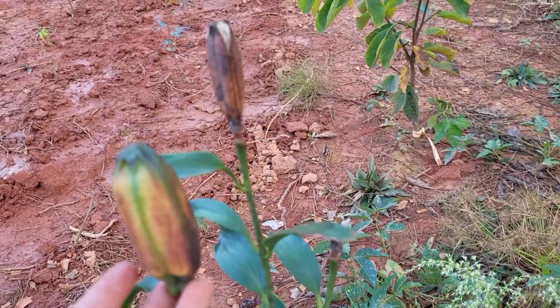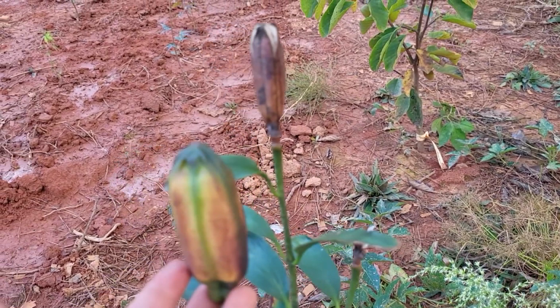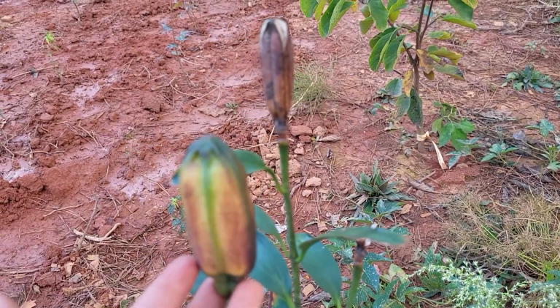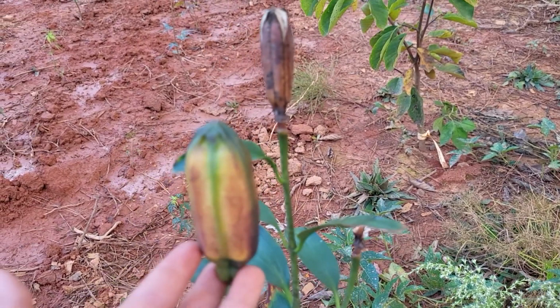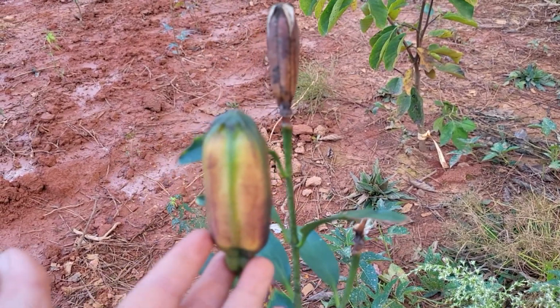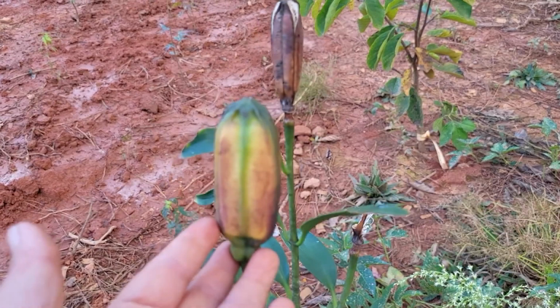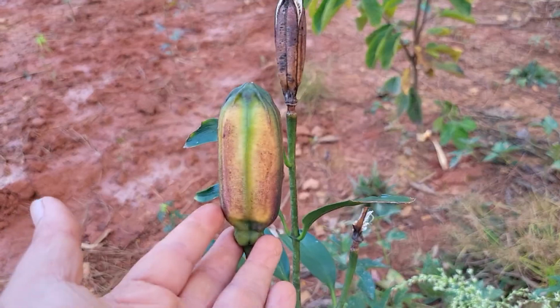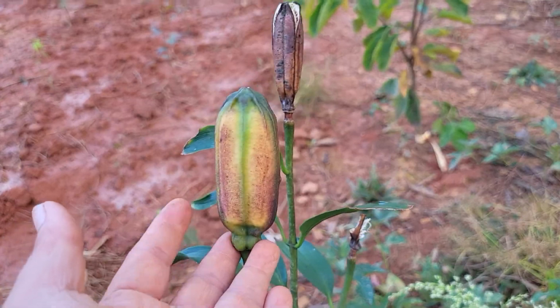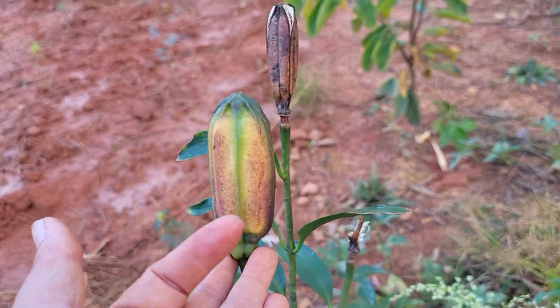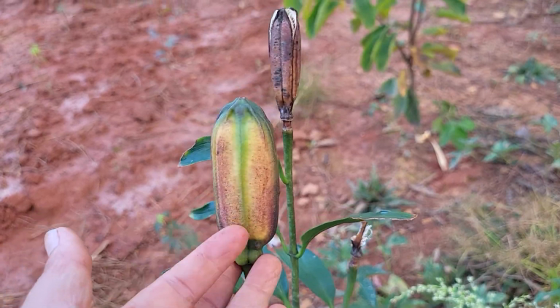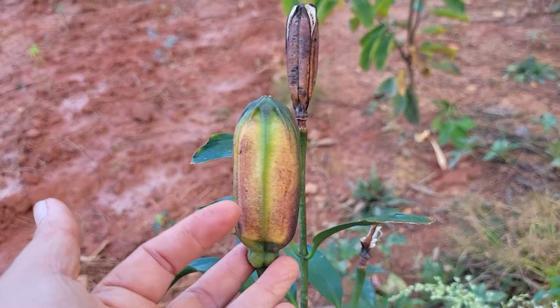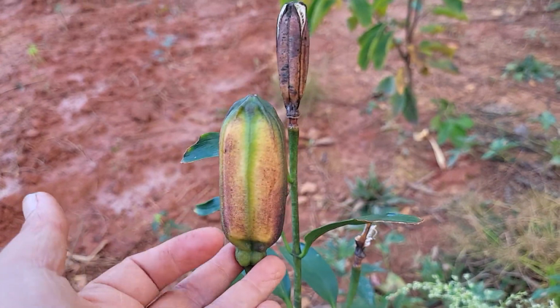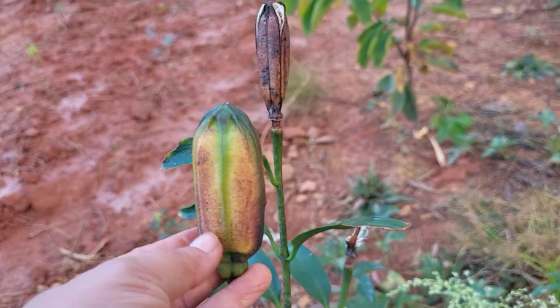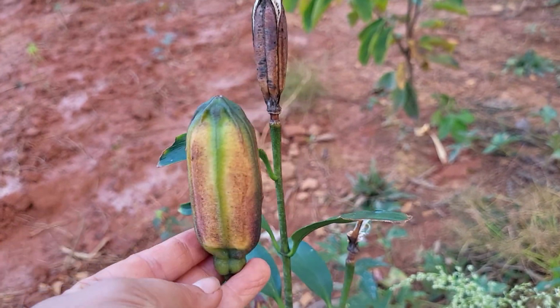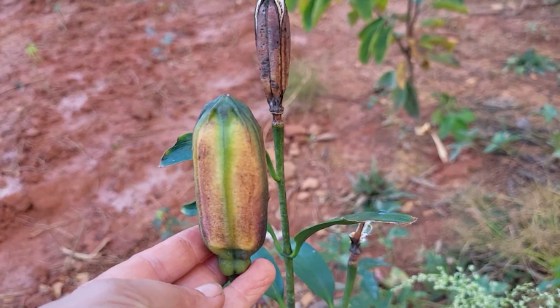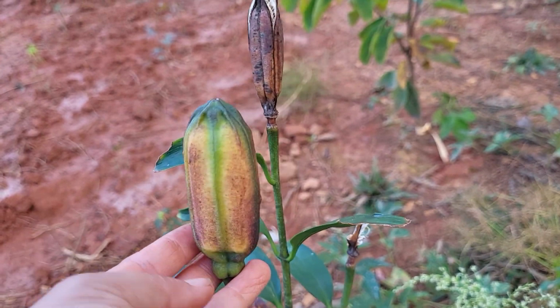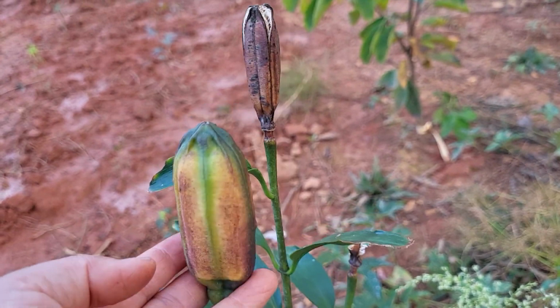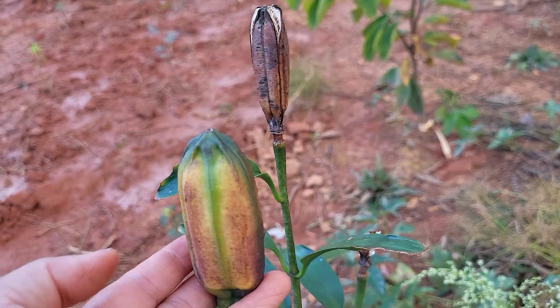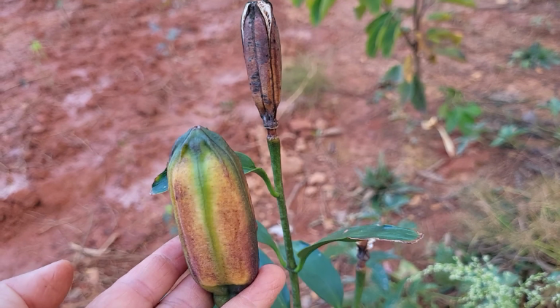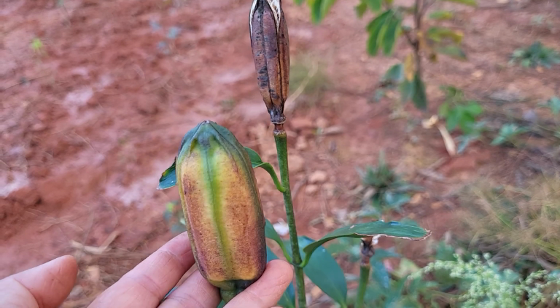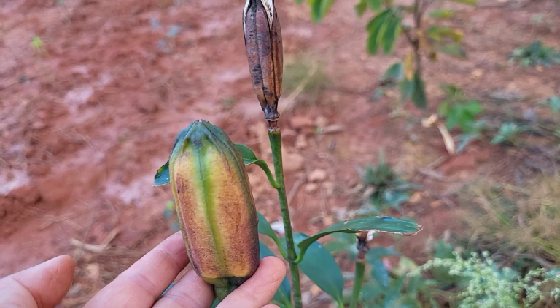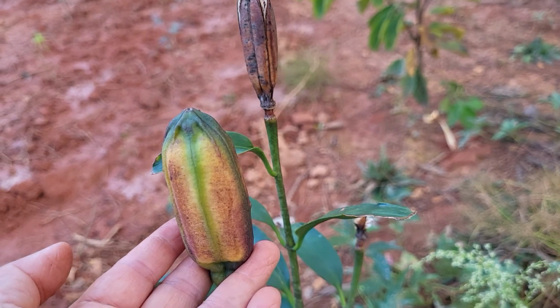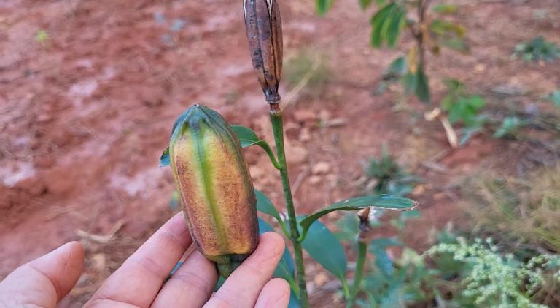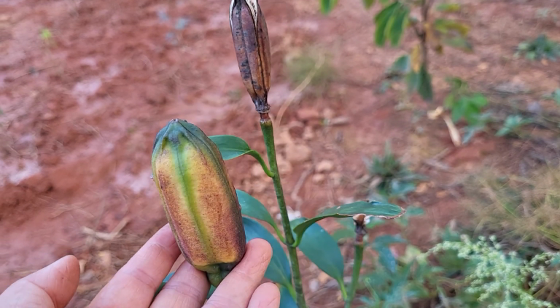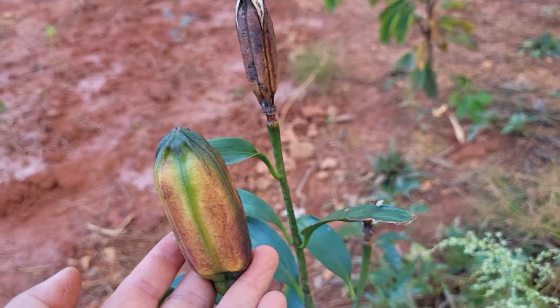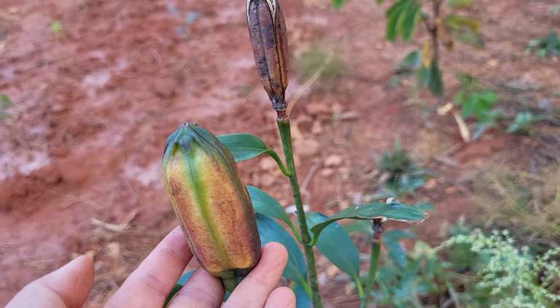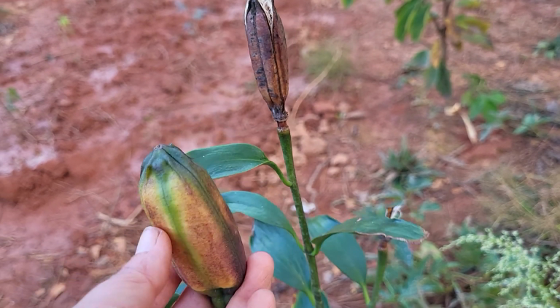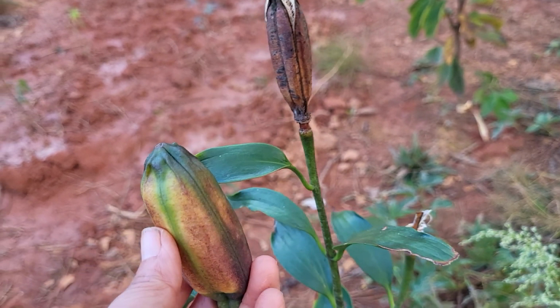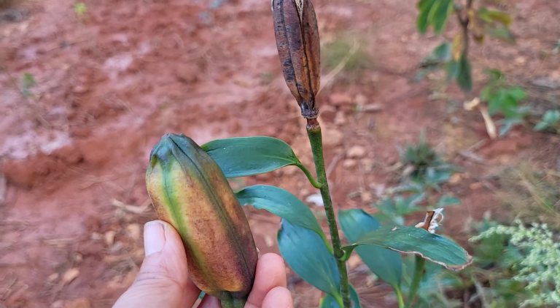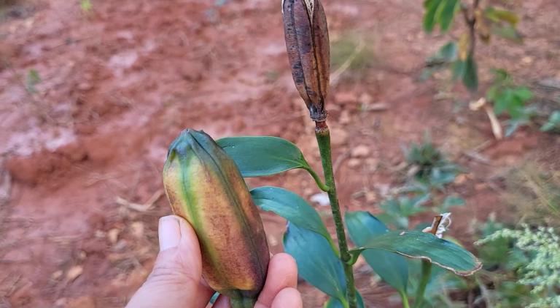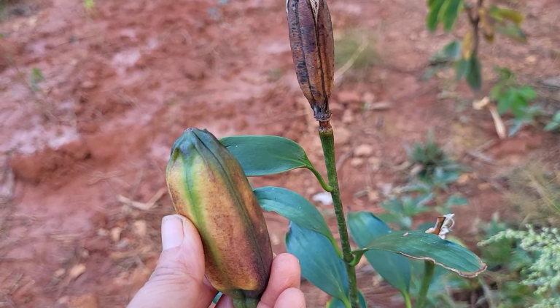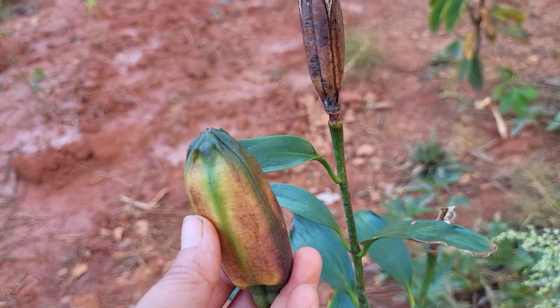You can see — usually the flower comes, then after the flower it pushes the seed pod. If you leave them, they mature and they look like this.